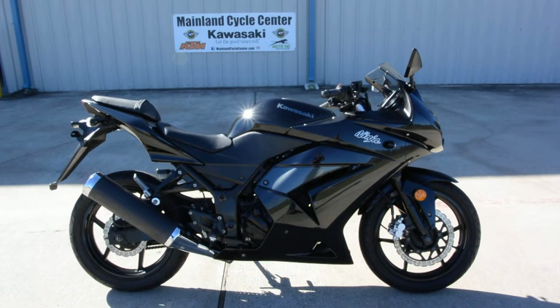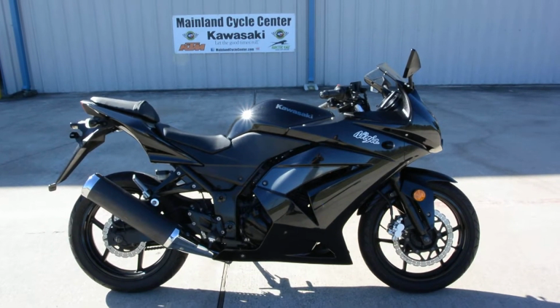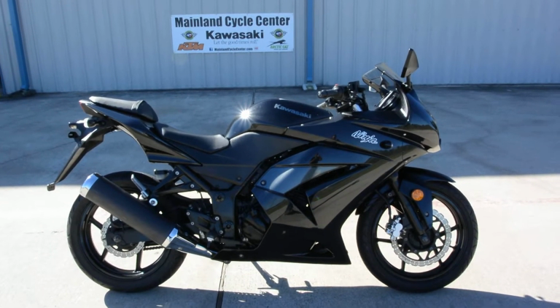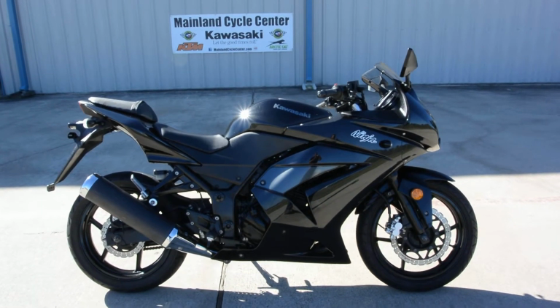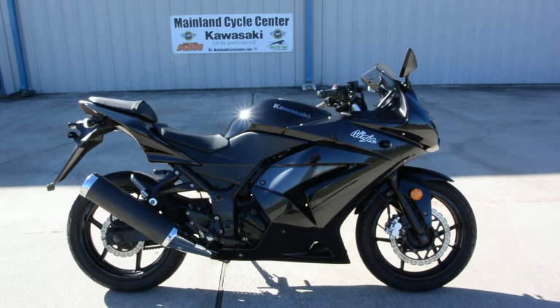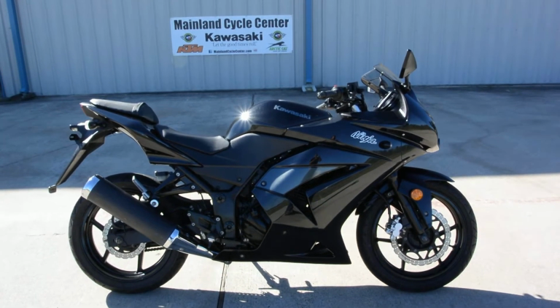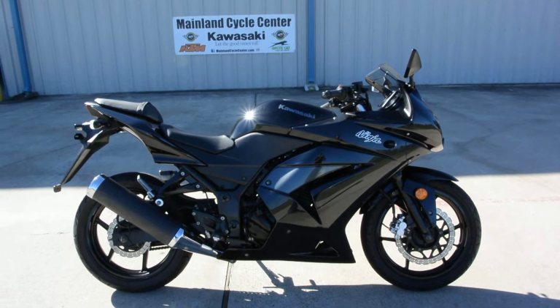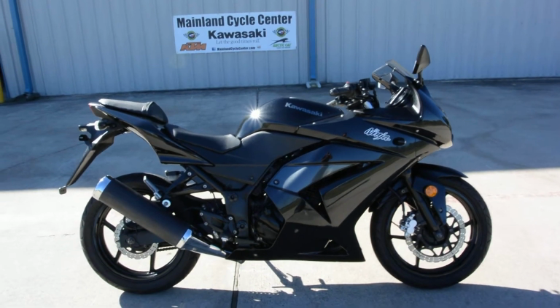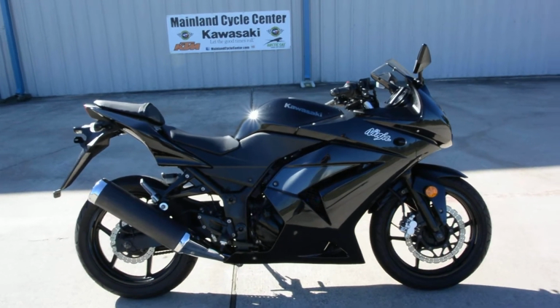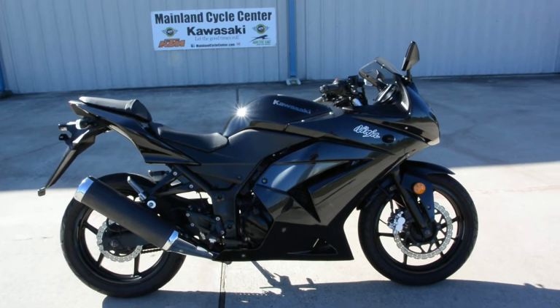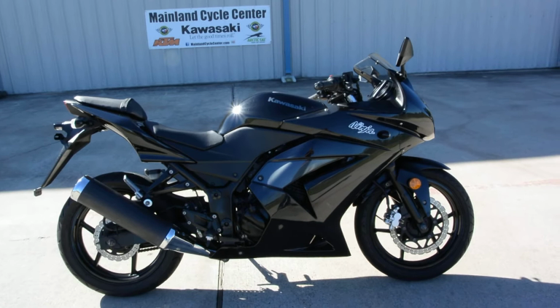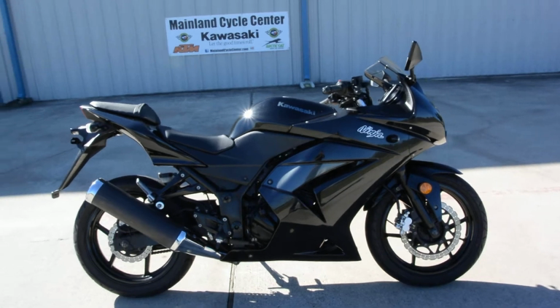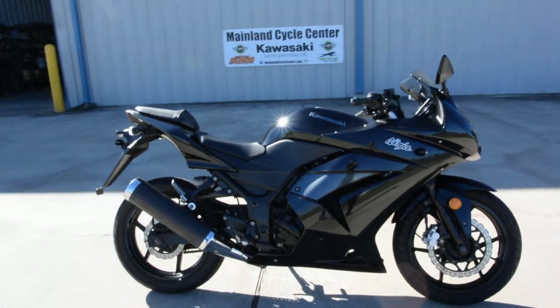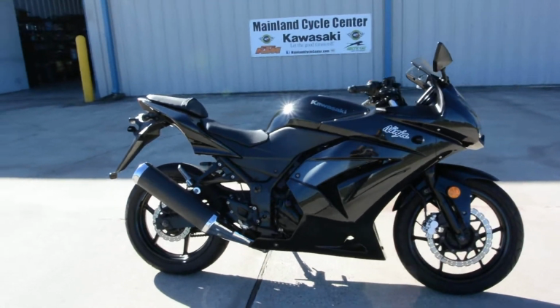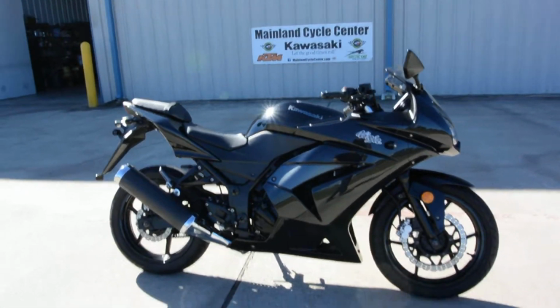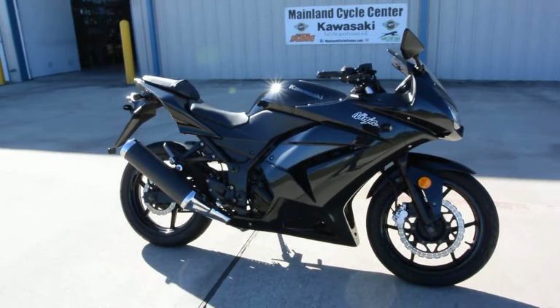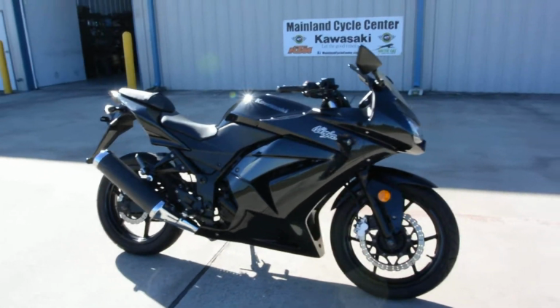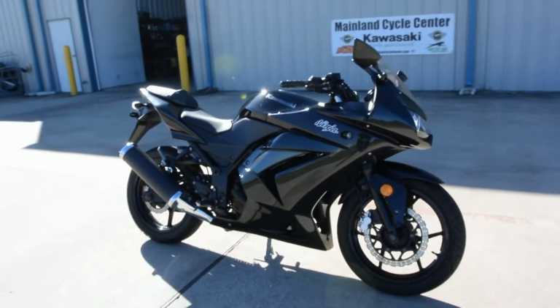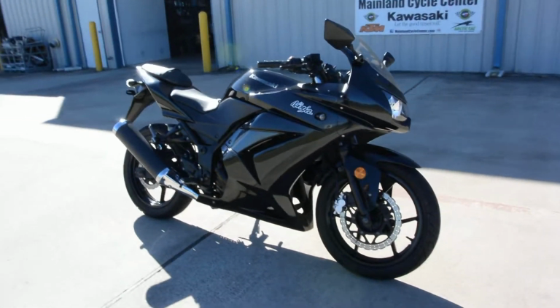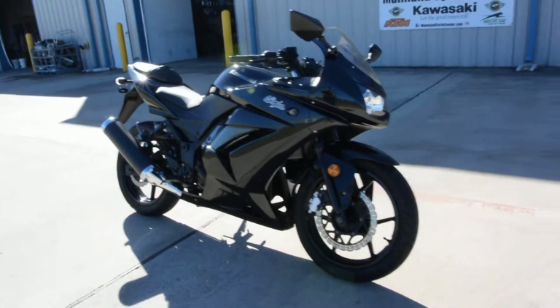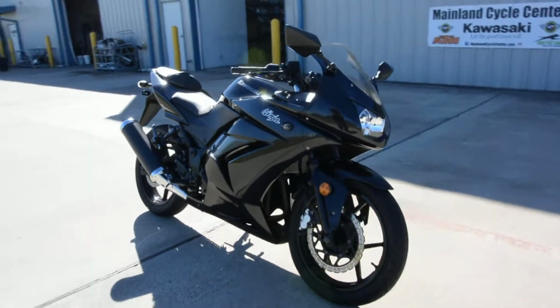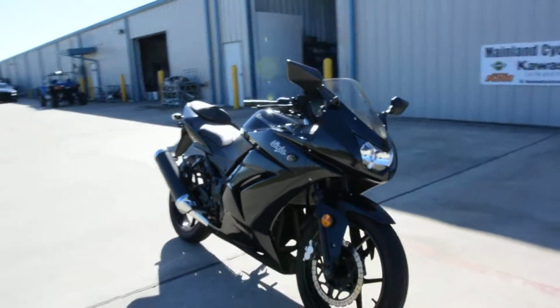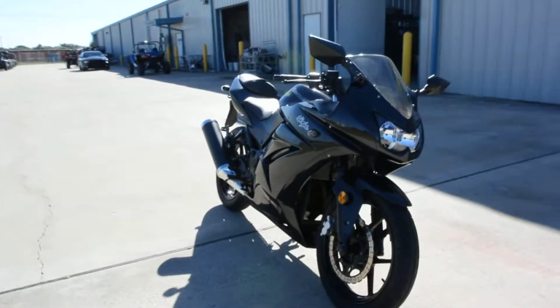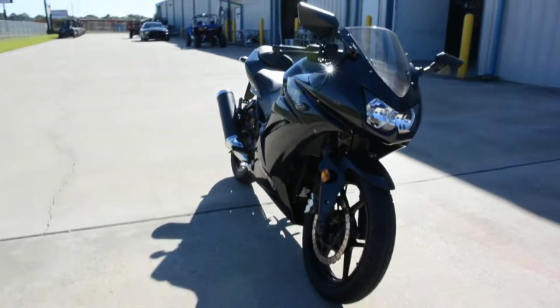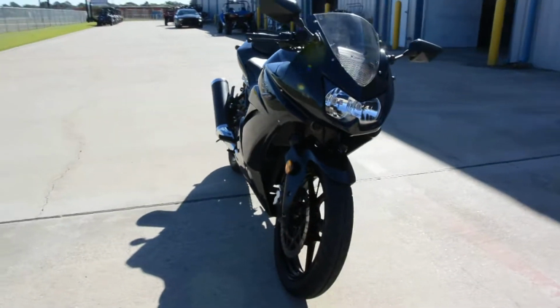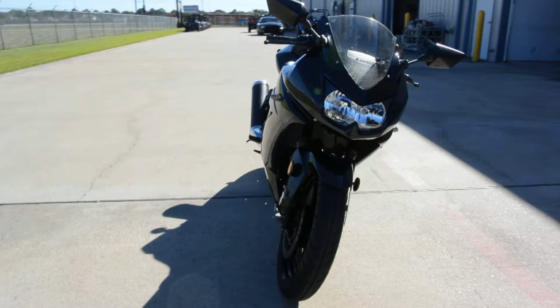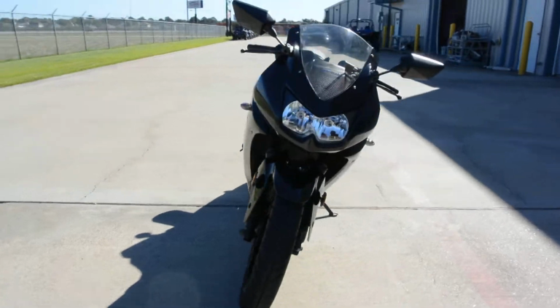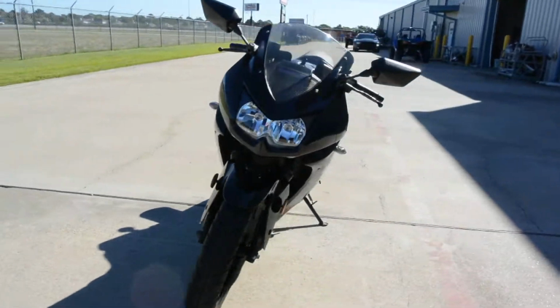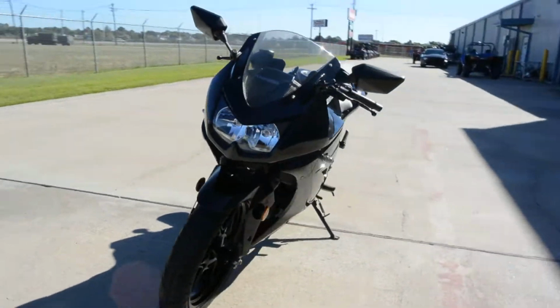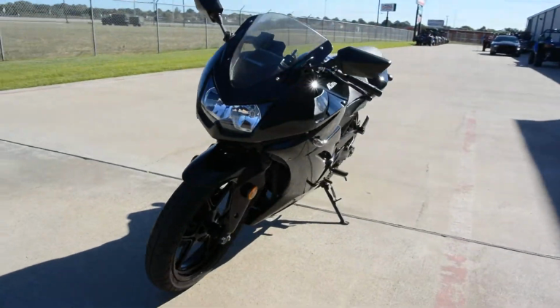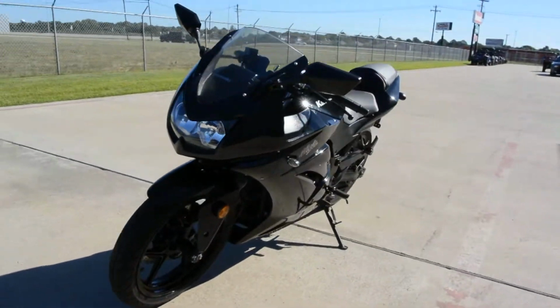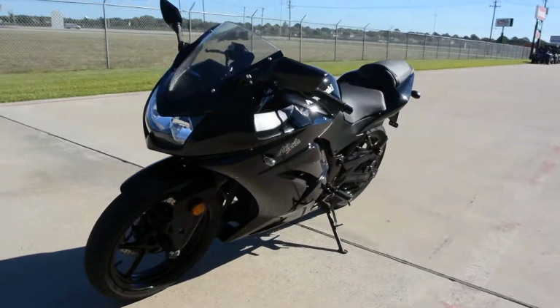Hi, Albert here with Mainland Cycle Center. Today we're going to look at a 2012 pre-owned Kawasaki Ninja 250 in the black. Overall, this is a nice looking bike.